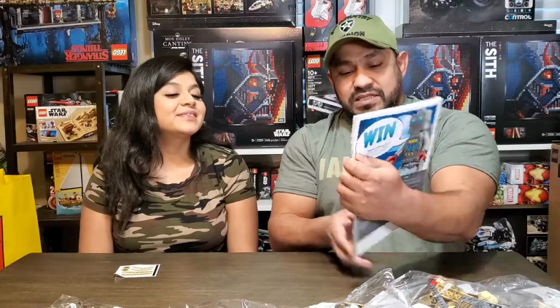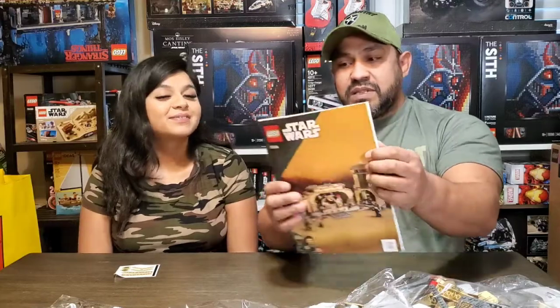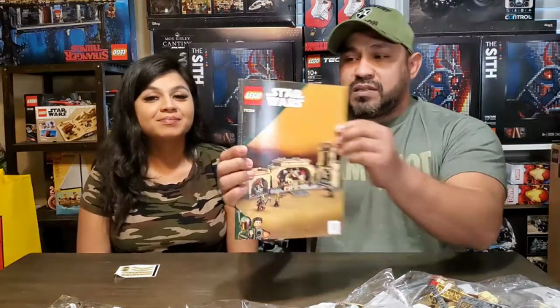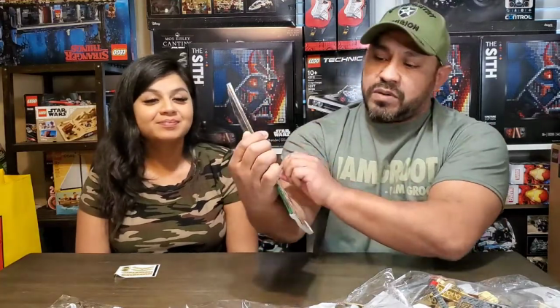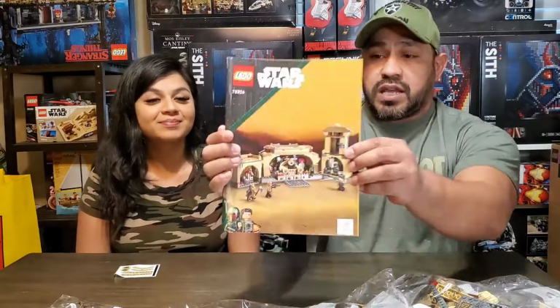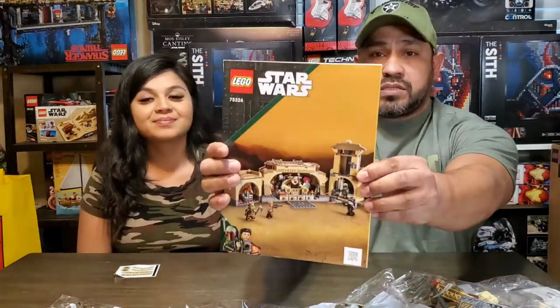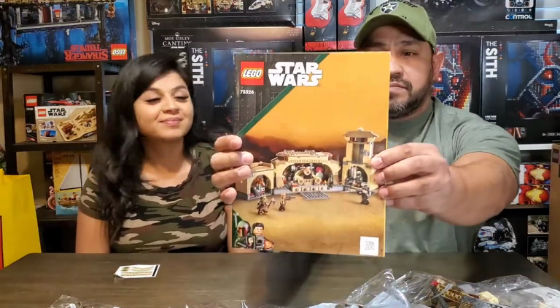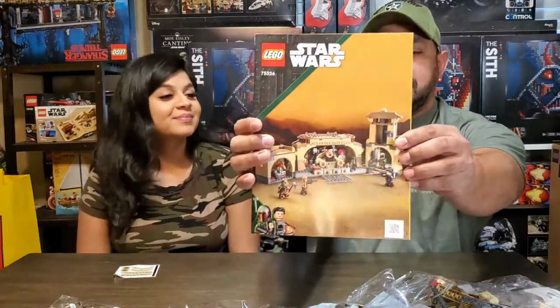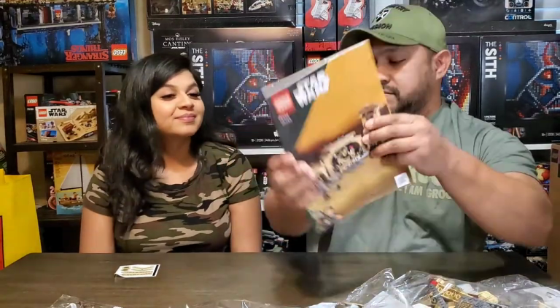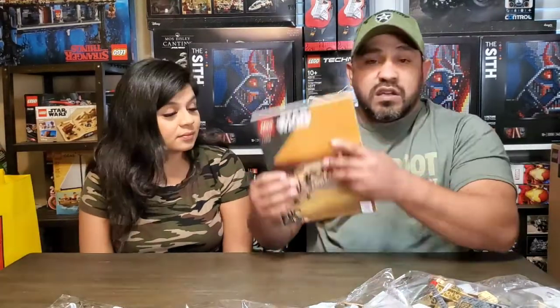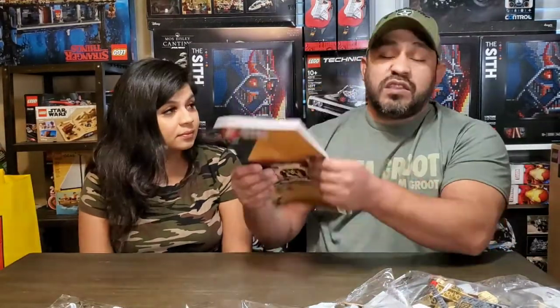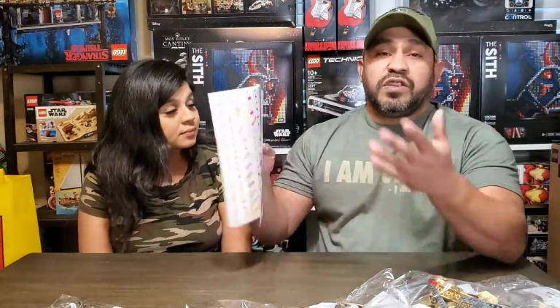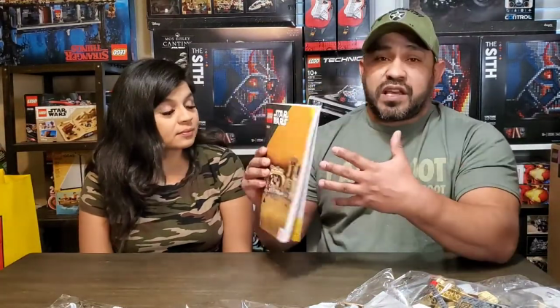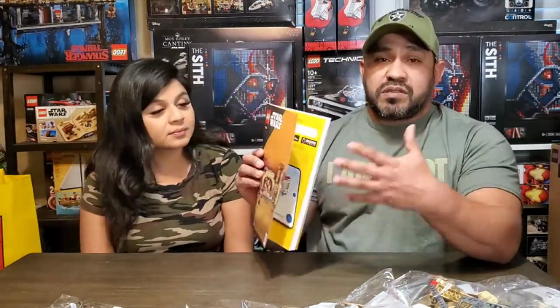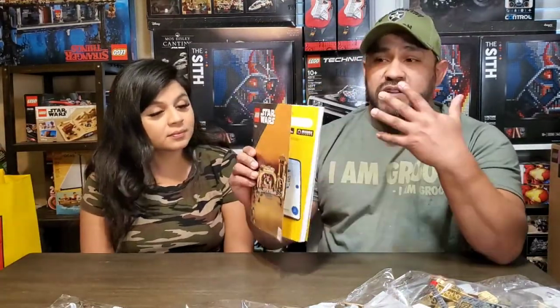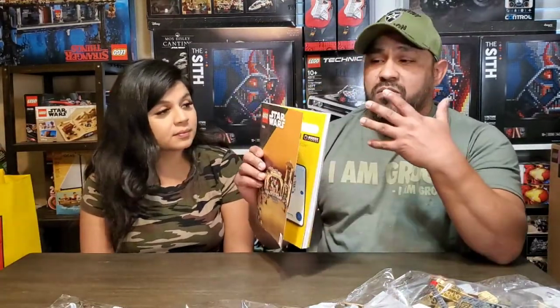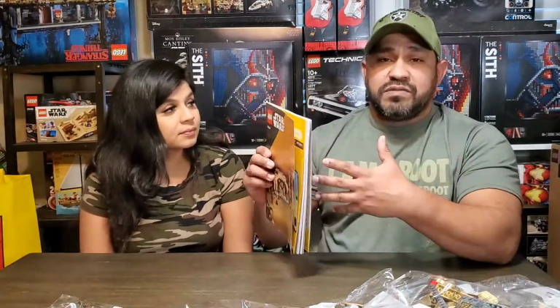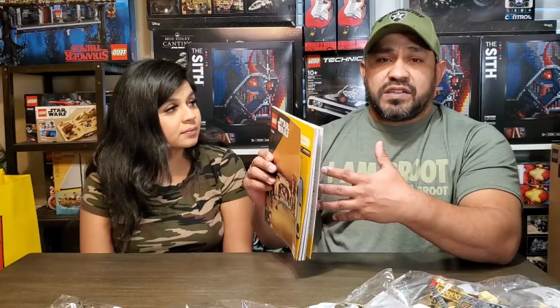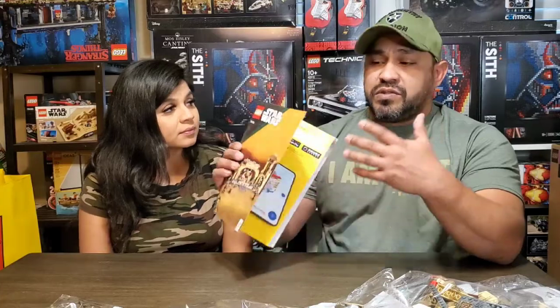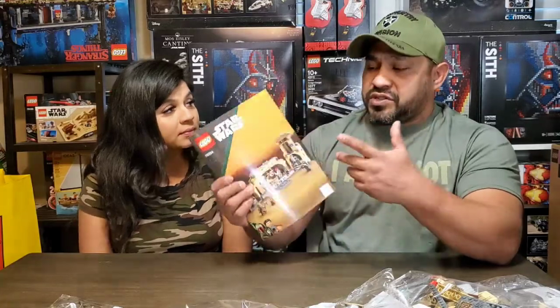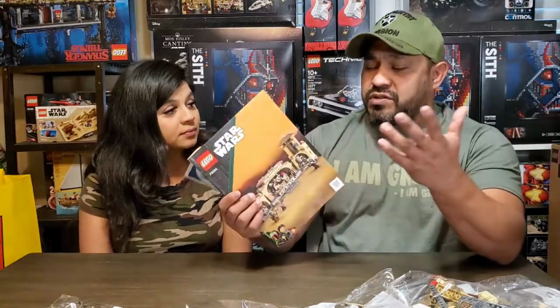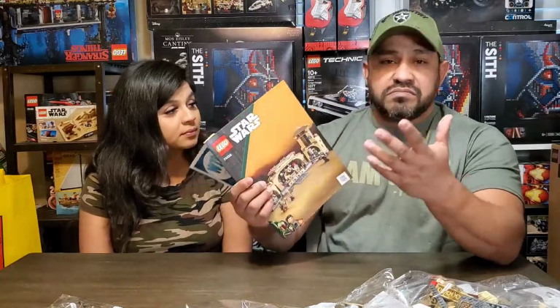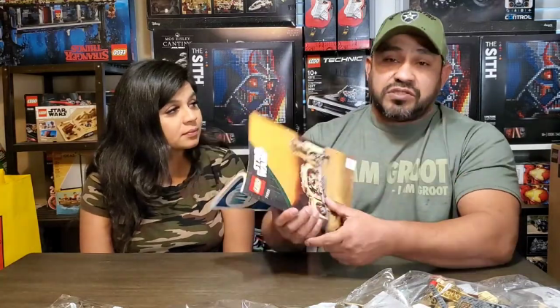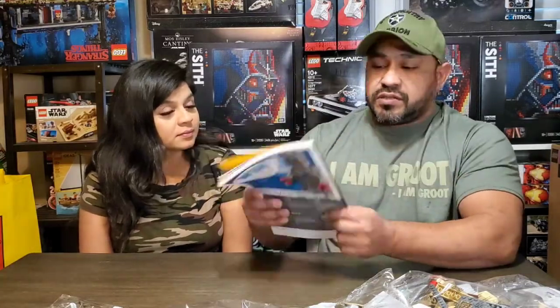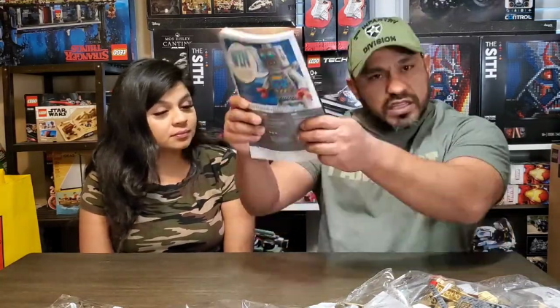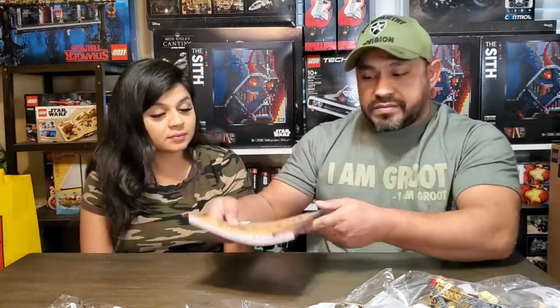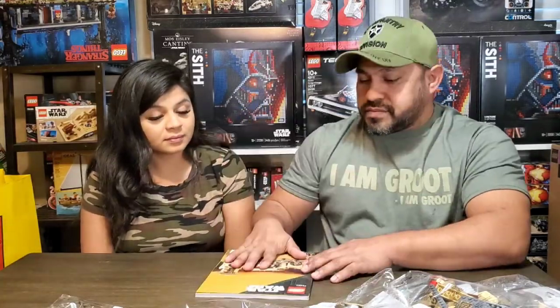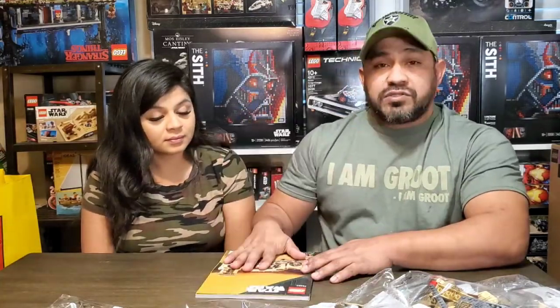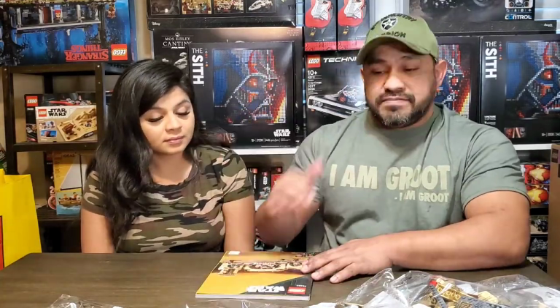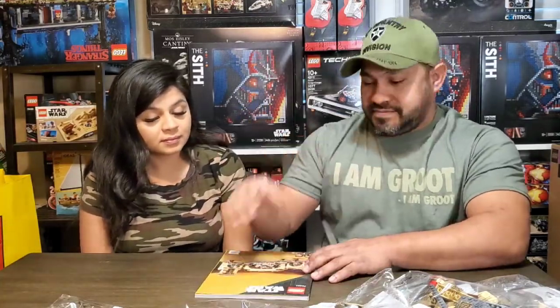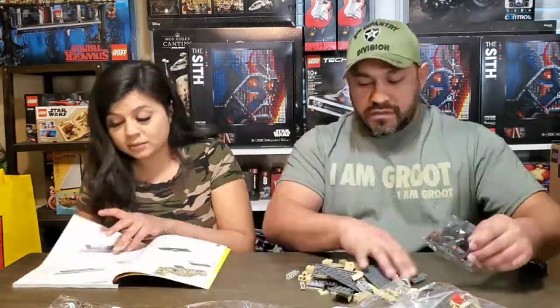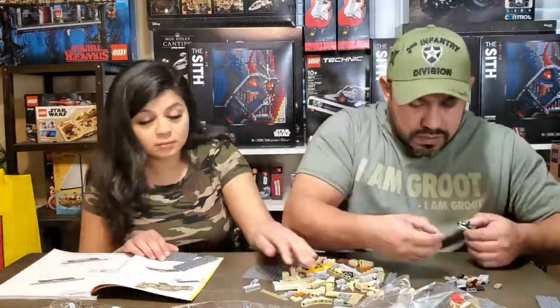This looks nice — it pretty much looks like the box. Nothing to feature inside the book; there's literally no previews of sets, no introductions, just the instructions. Nothing to see there. Let's get straight to it.